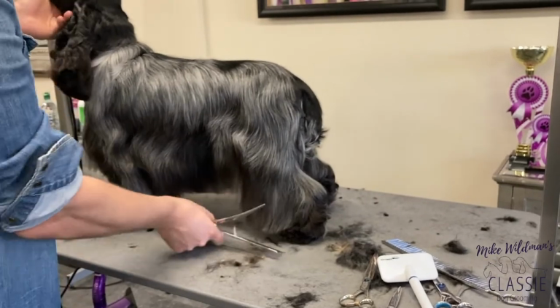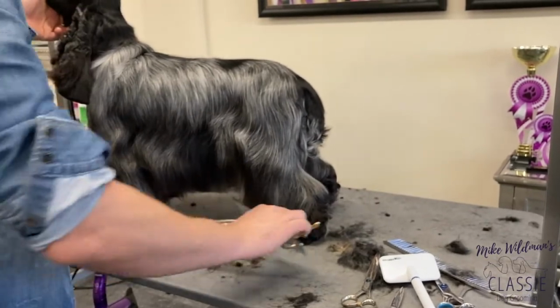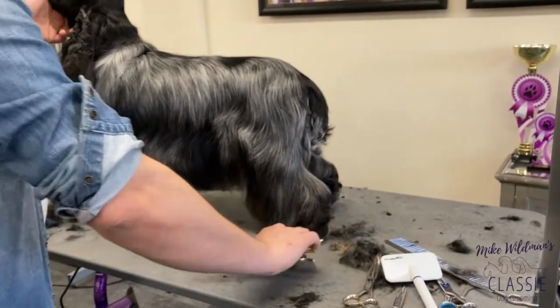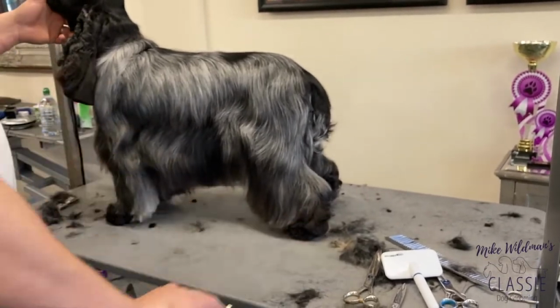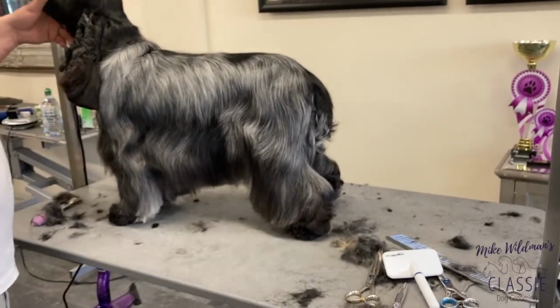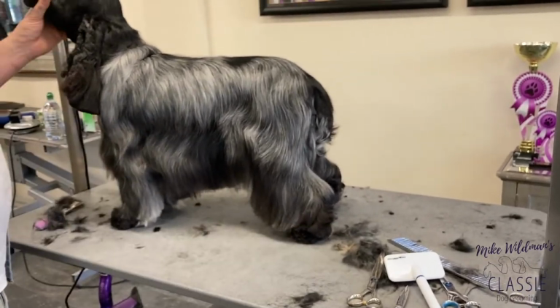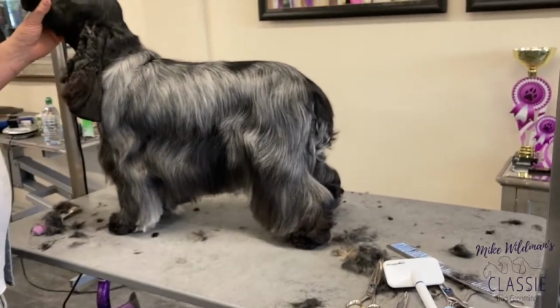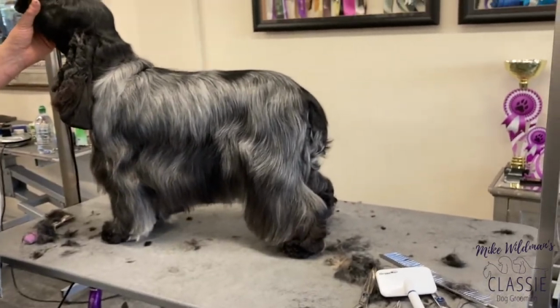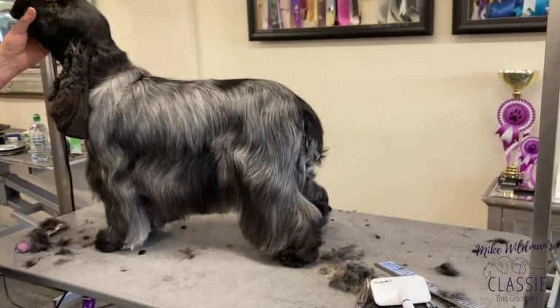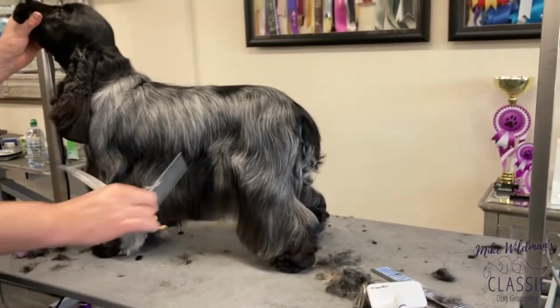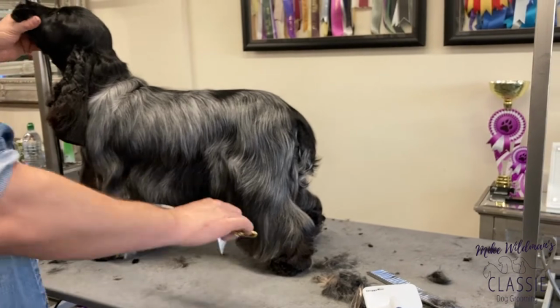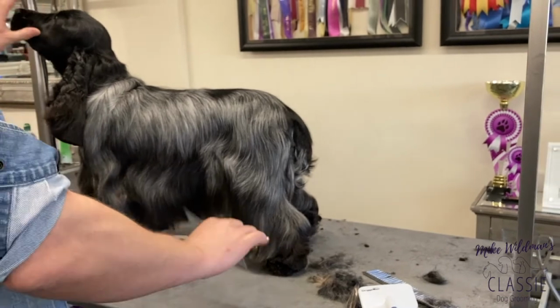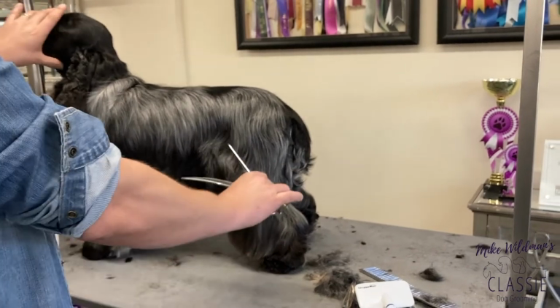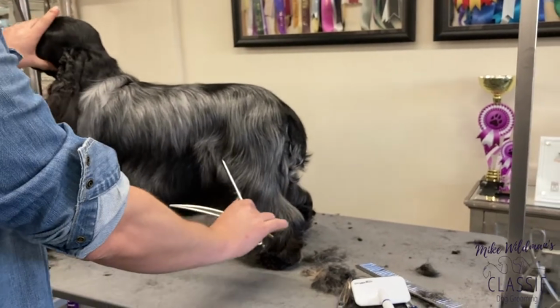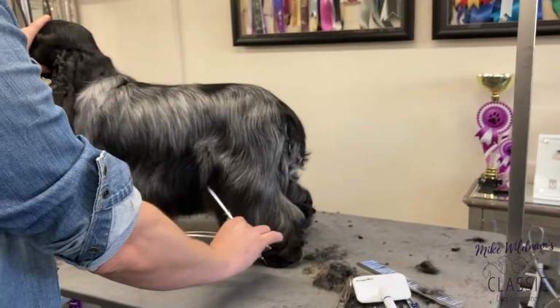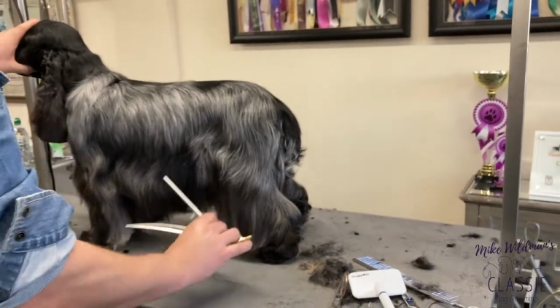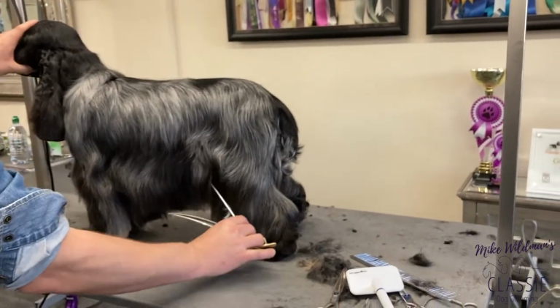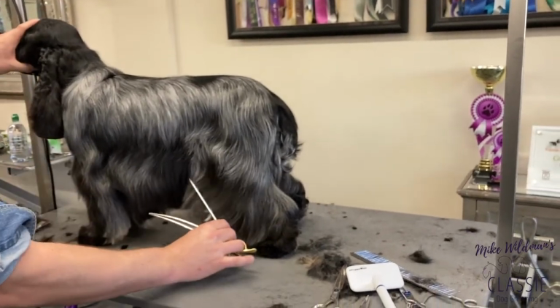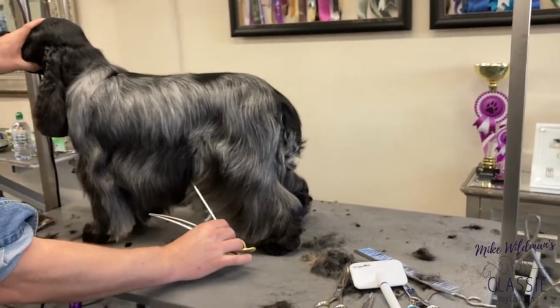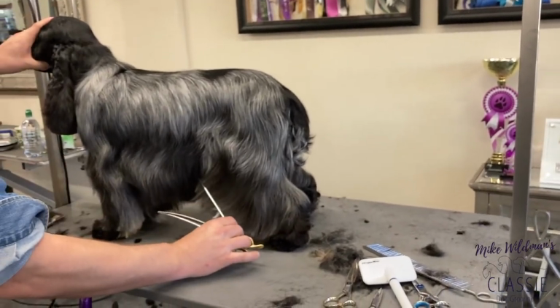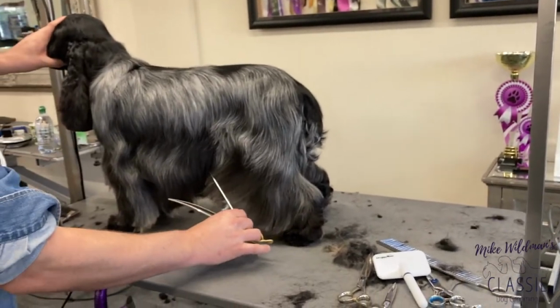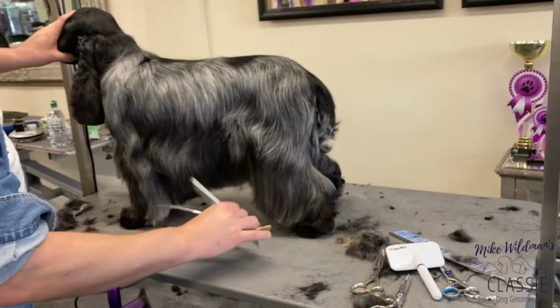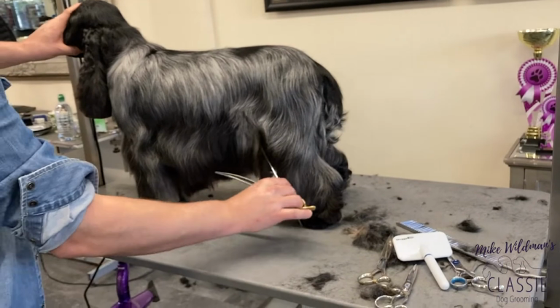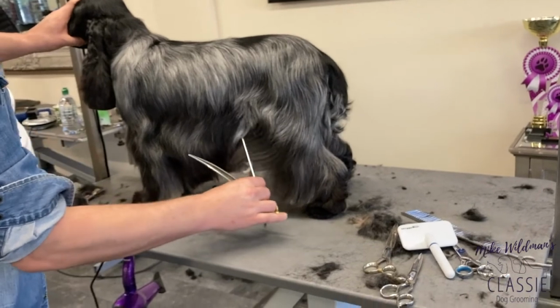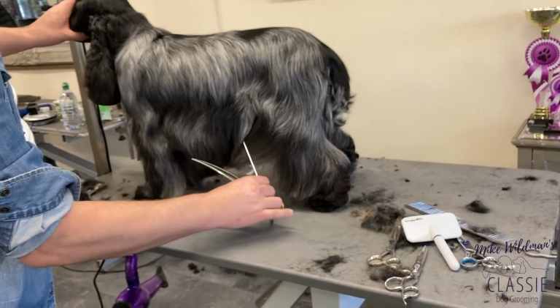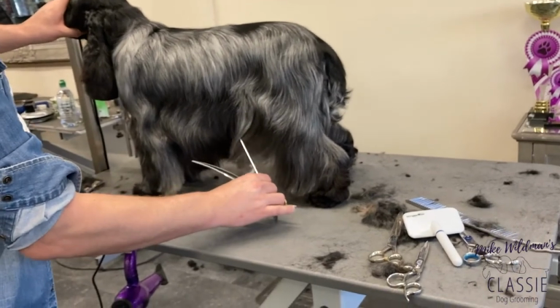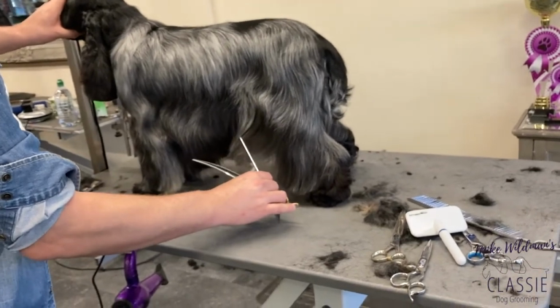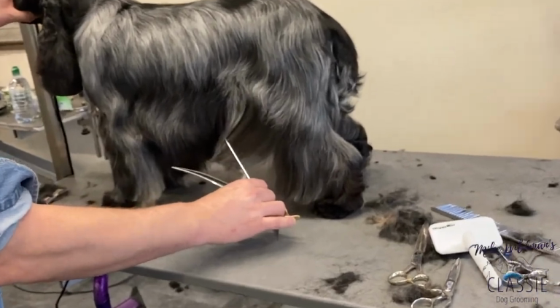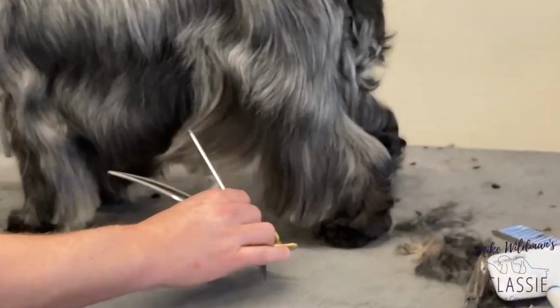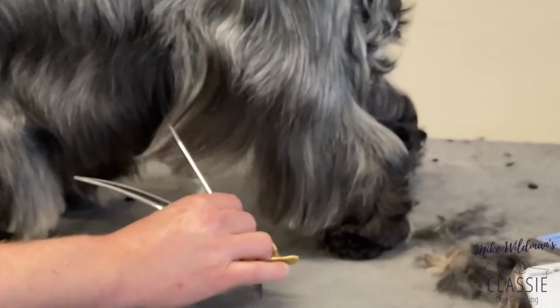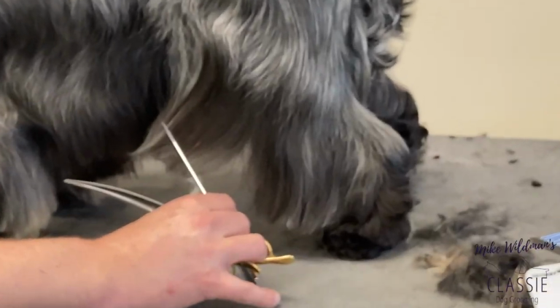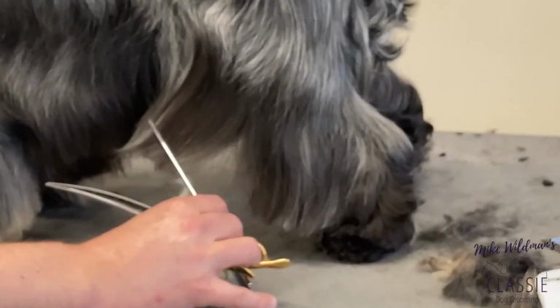We can use the hair to our advantage and really trim that shape in in this area here. We always want to keep the depth and the widest point here. So where I am now with my comb, that's where we want the hair to be at its longest, really.